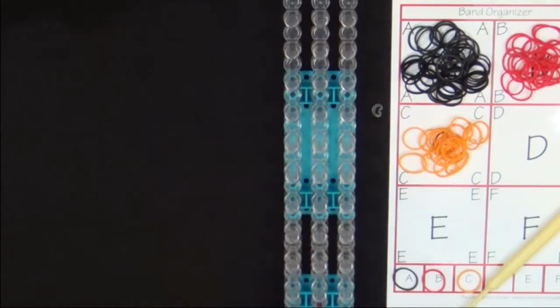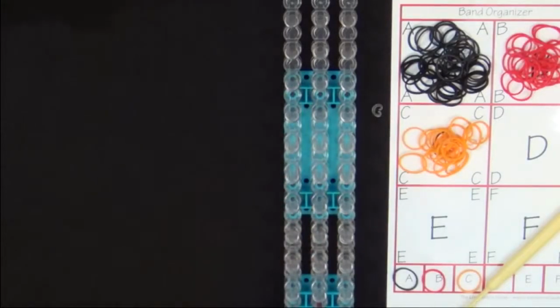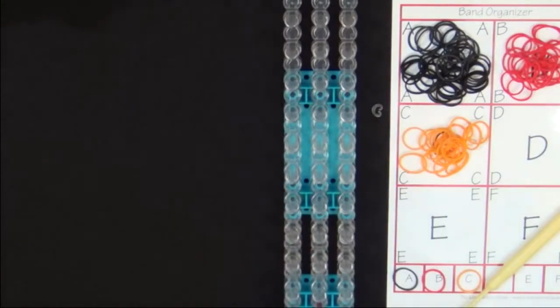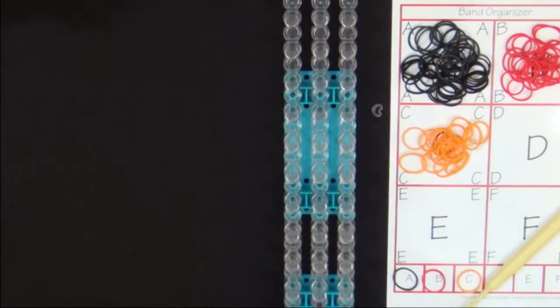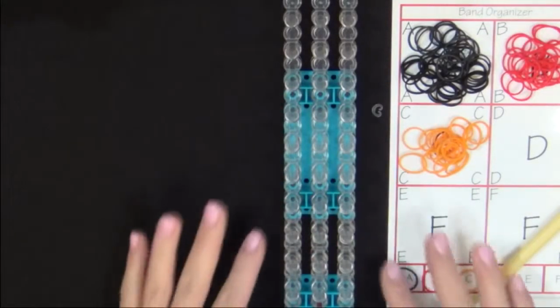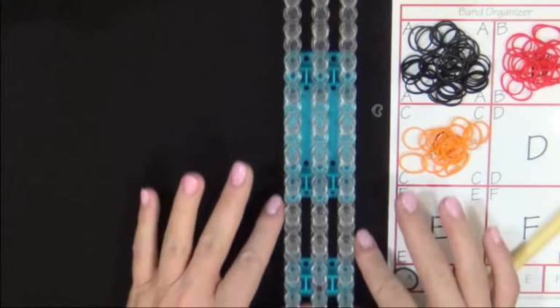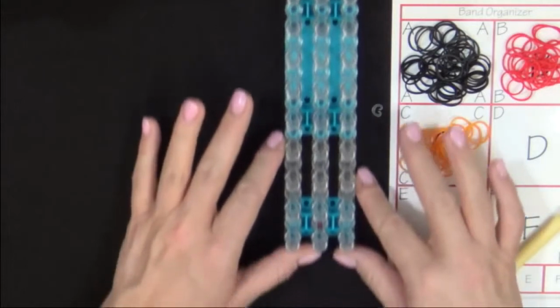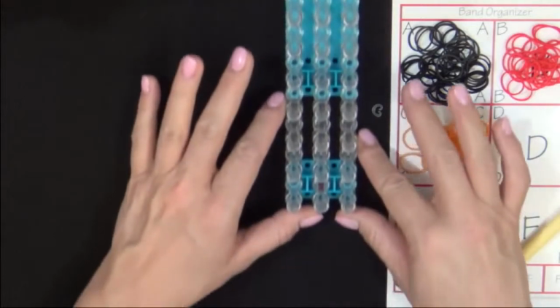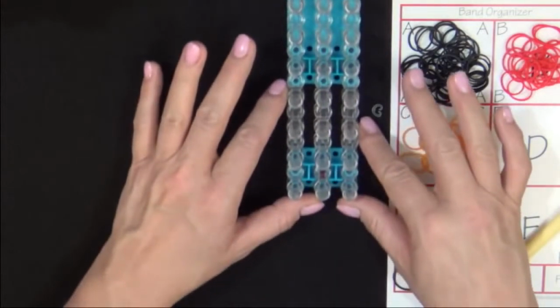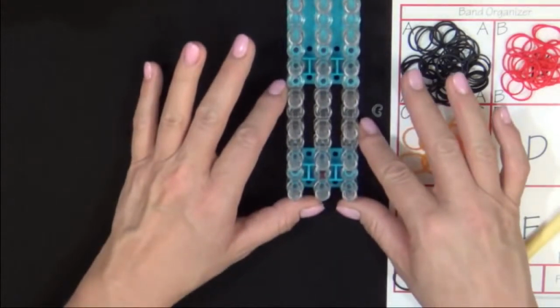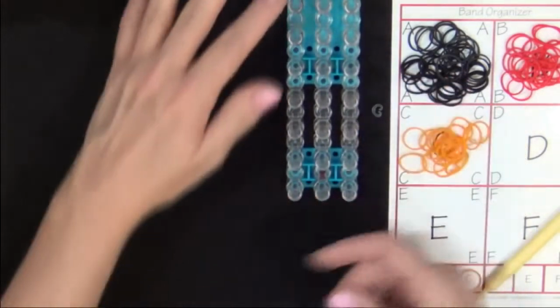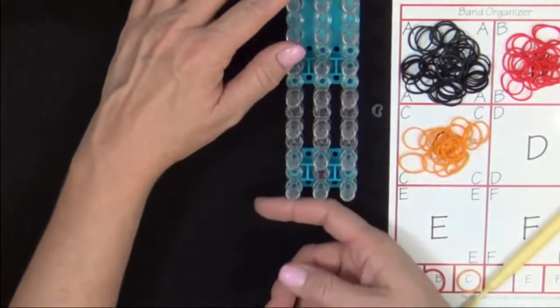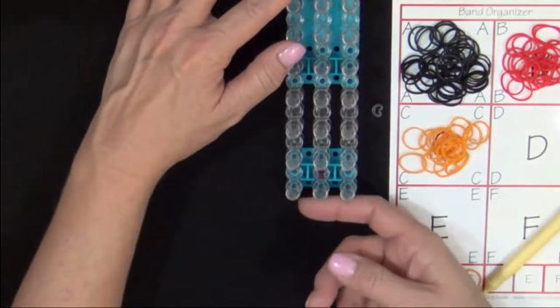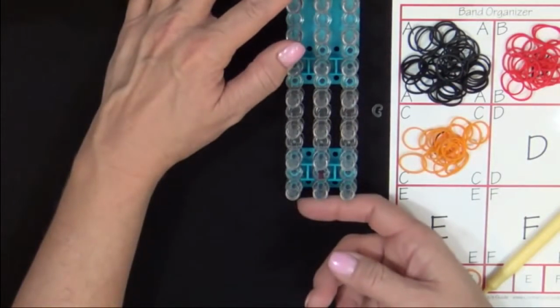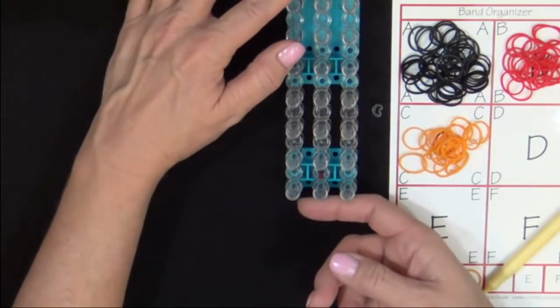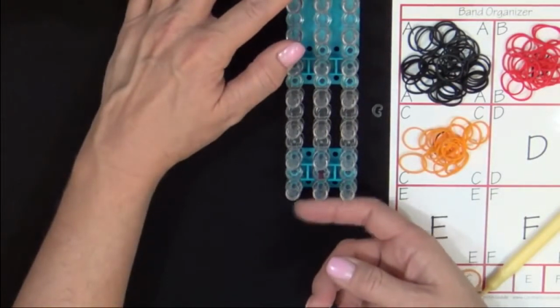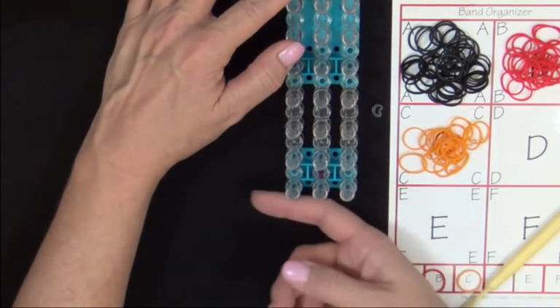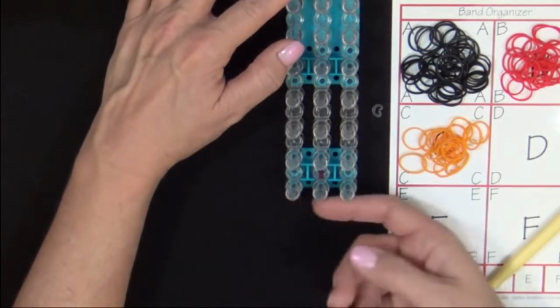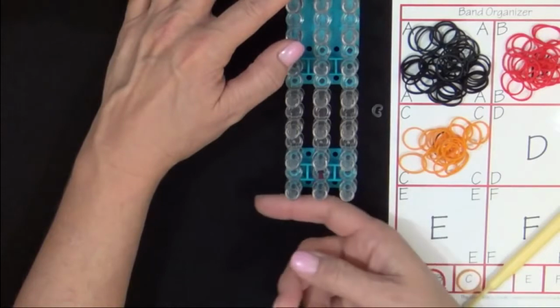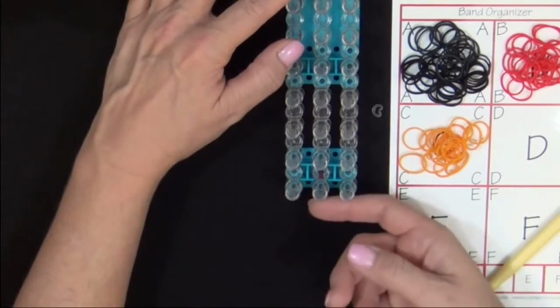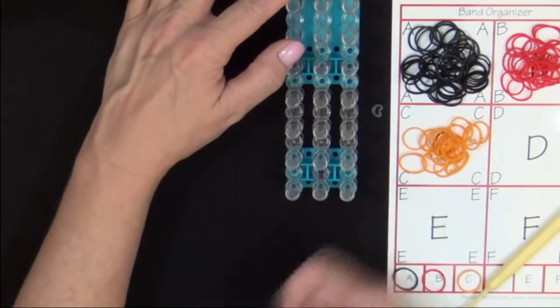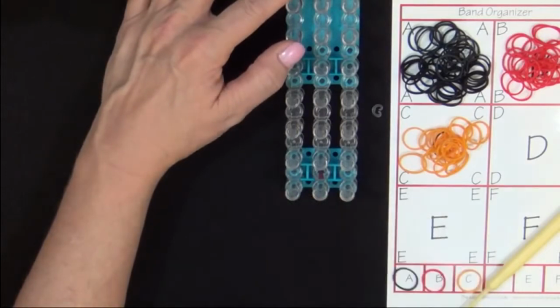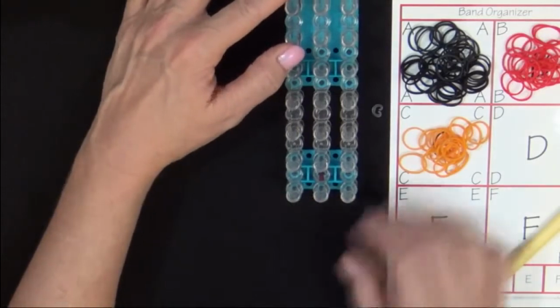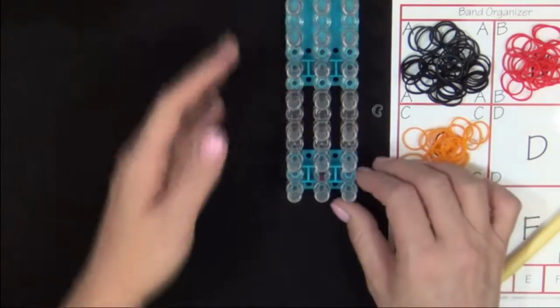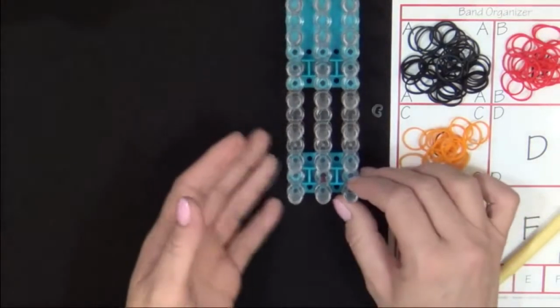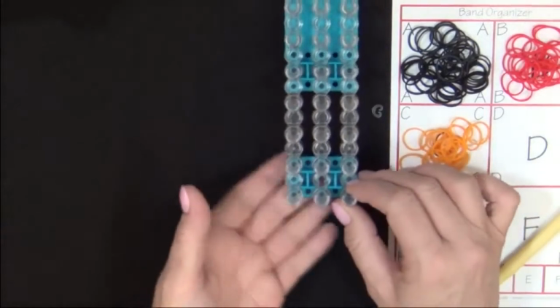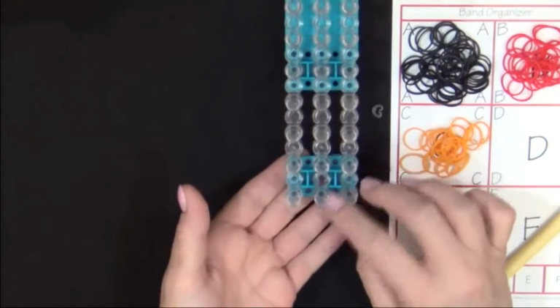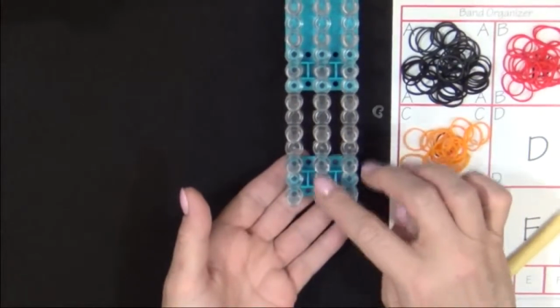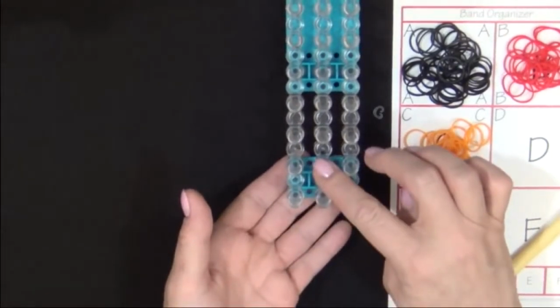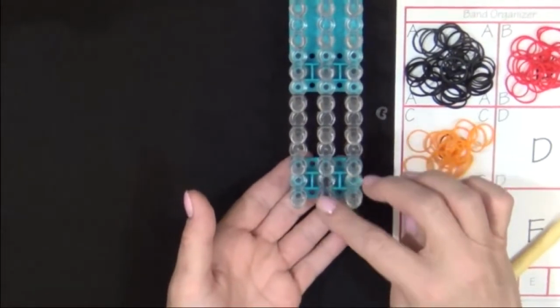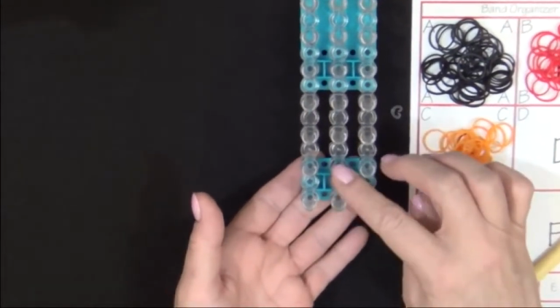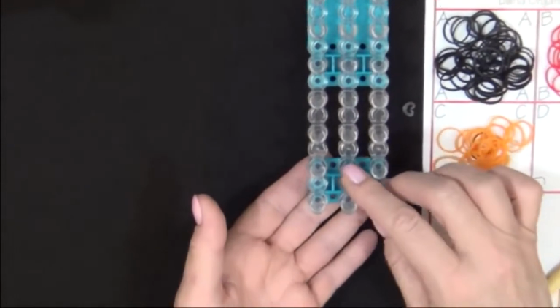Now let's get started. Start with your loom in the rectangle configuration. All your pins should be in line. Place your loom so that the red arrow is pointing away from you.